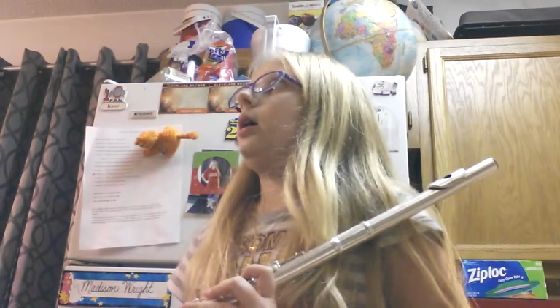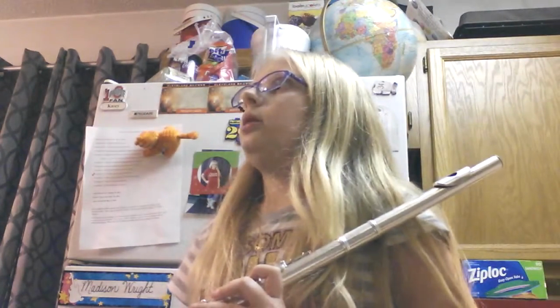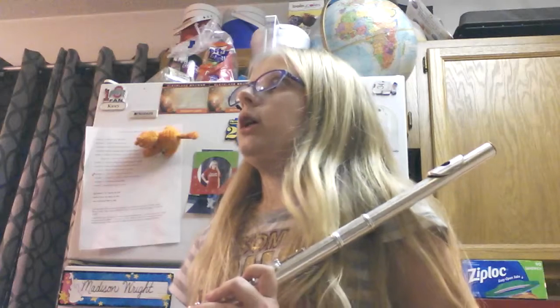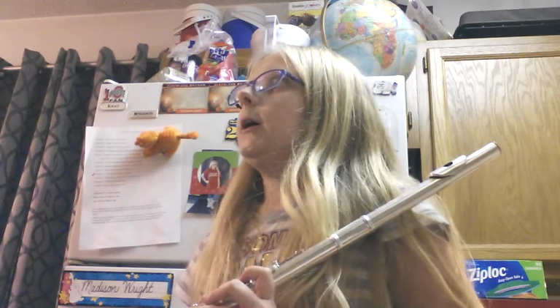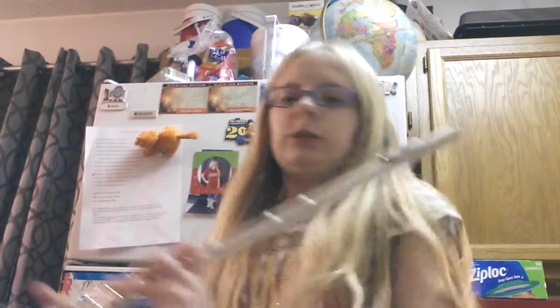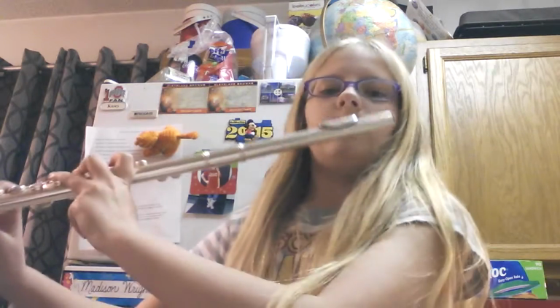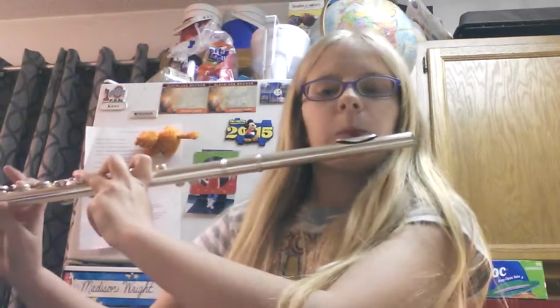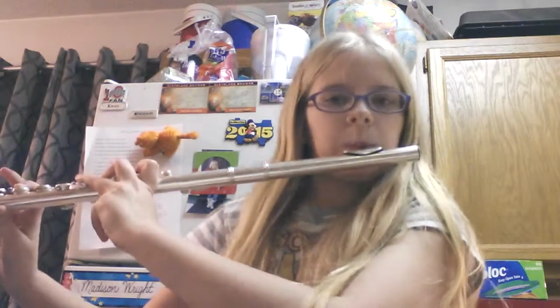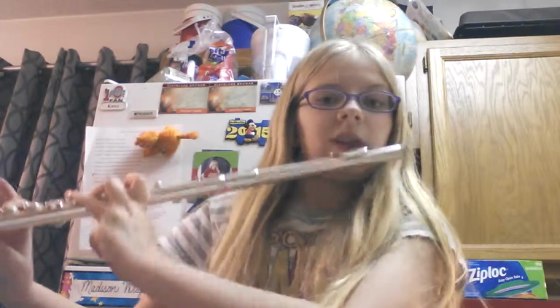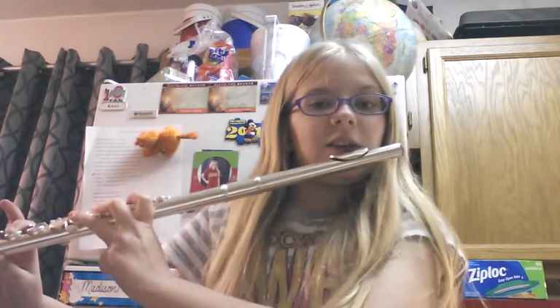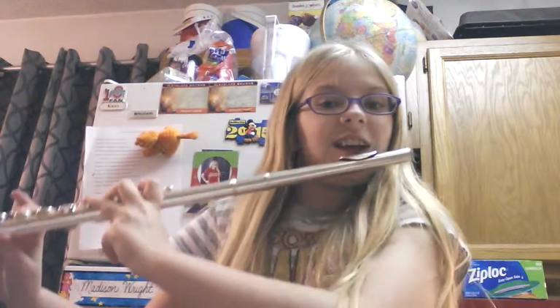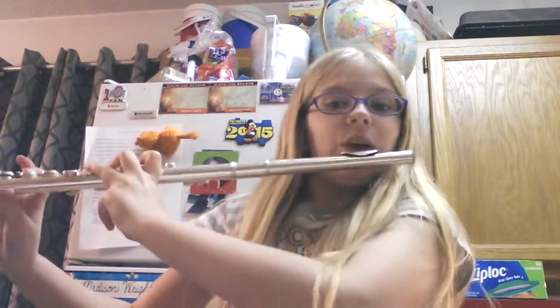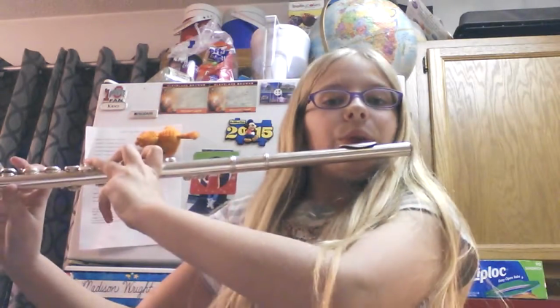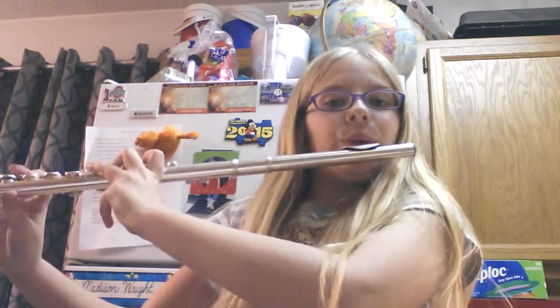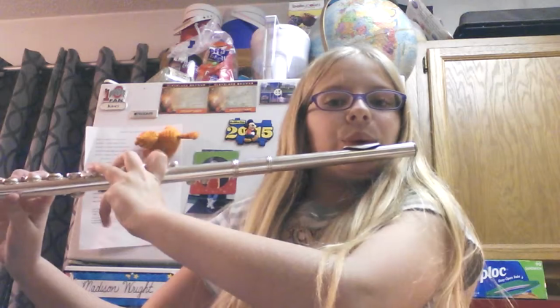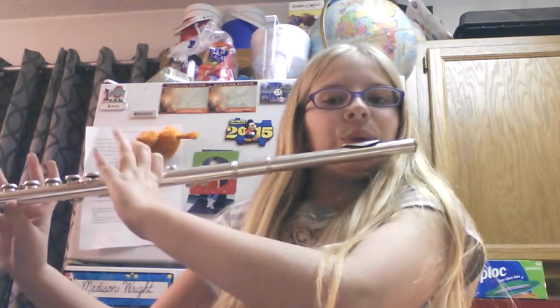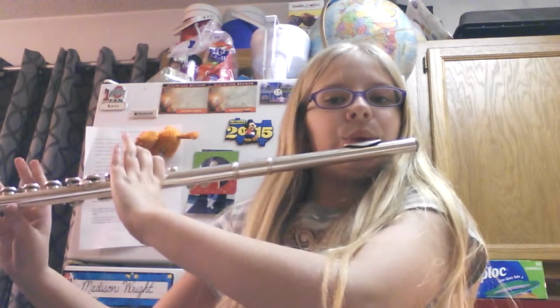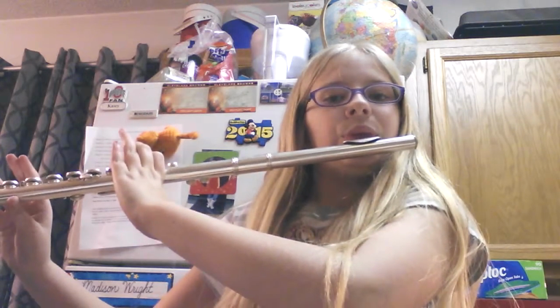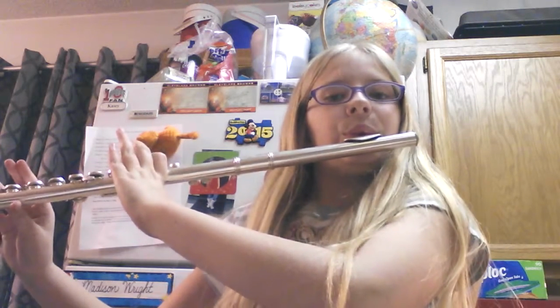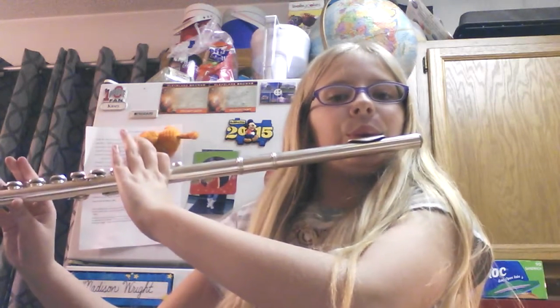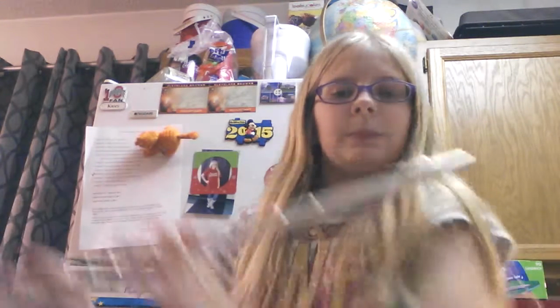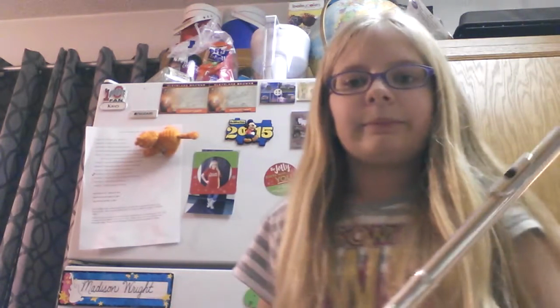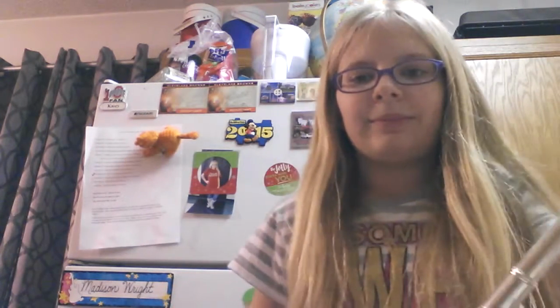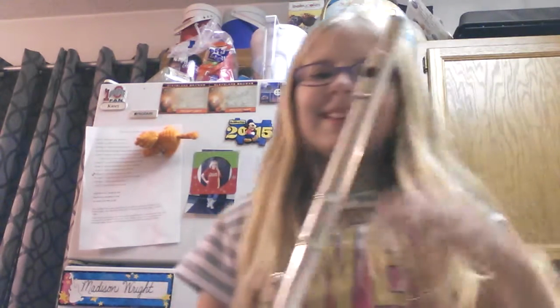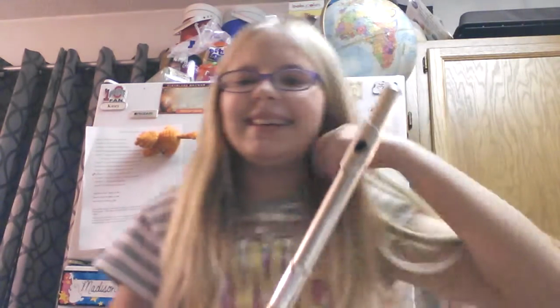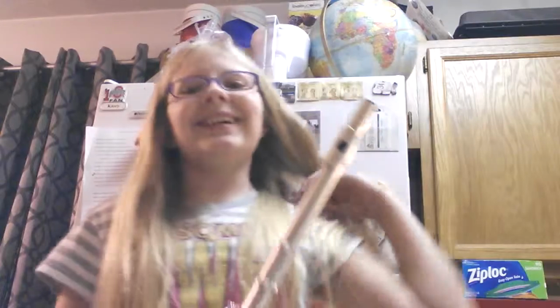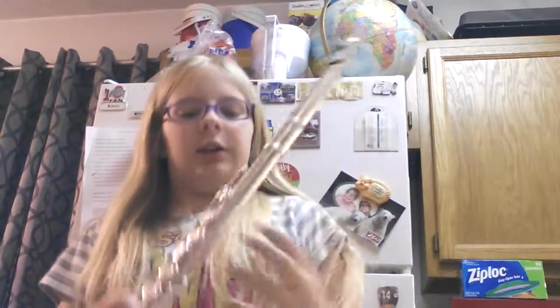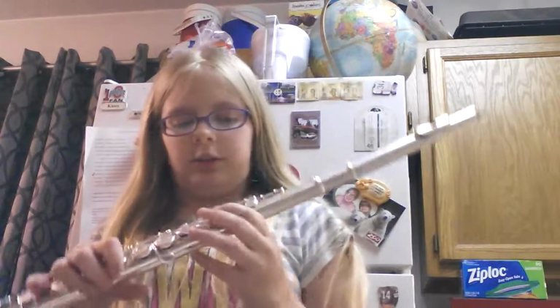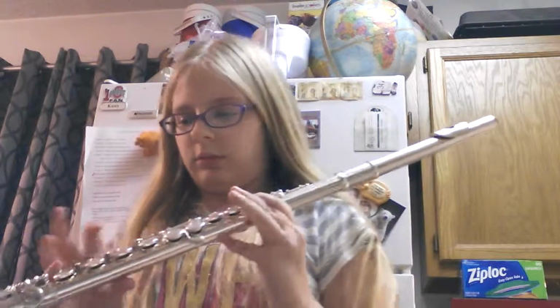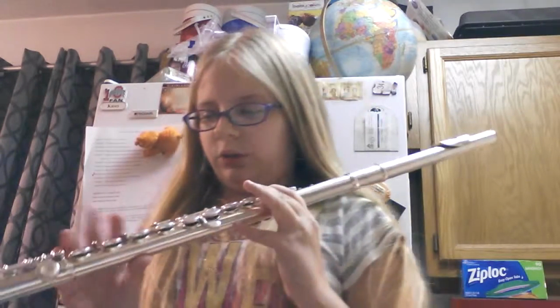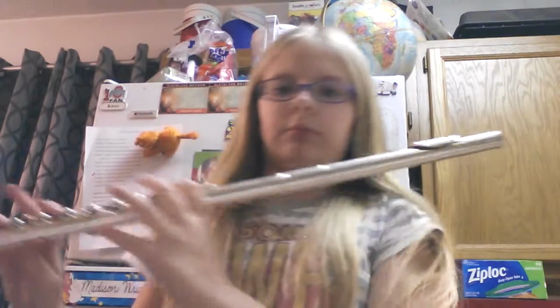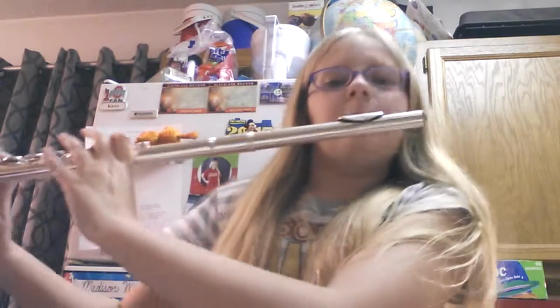Thank you guys for watching! Here's a little song I made up.